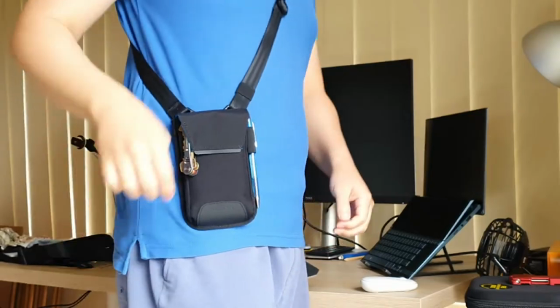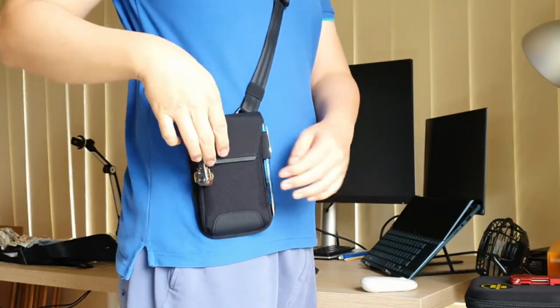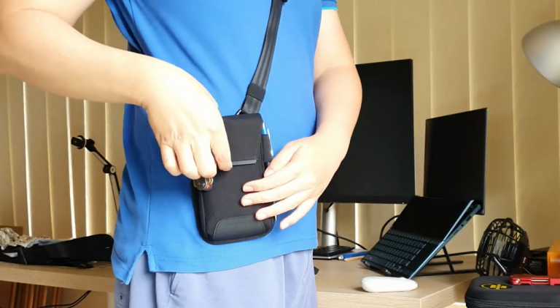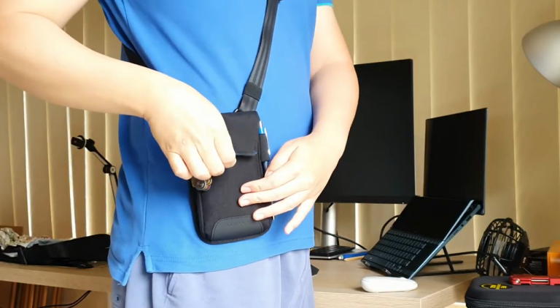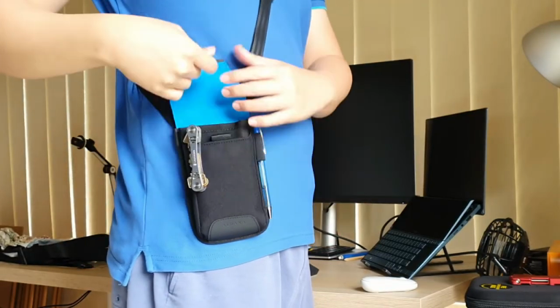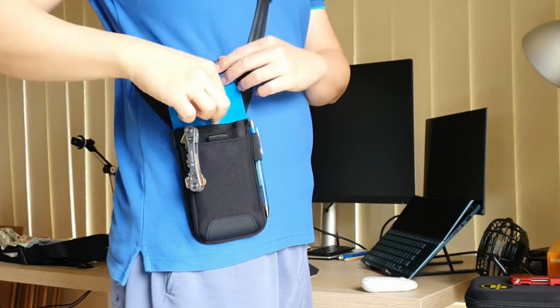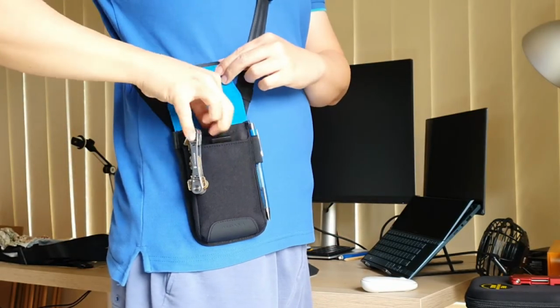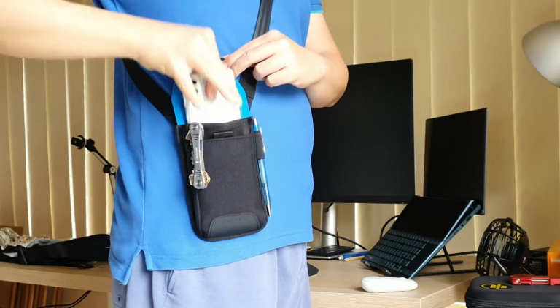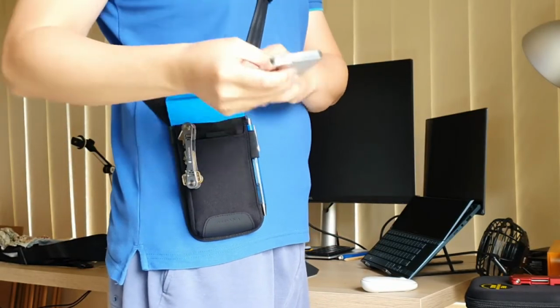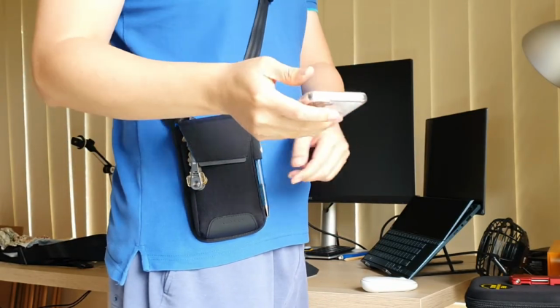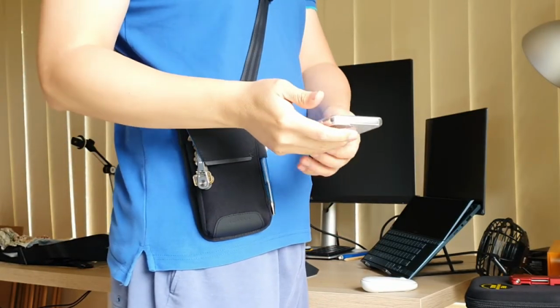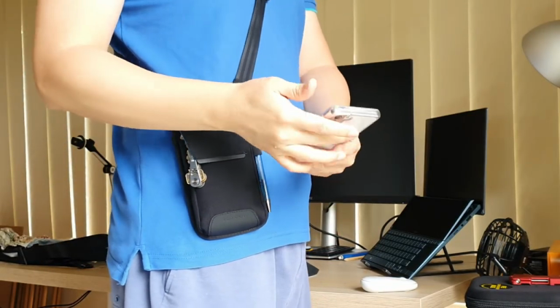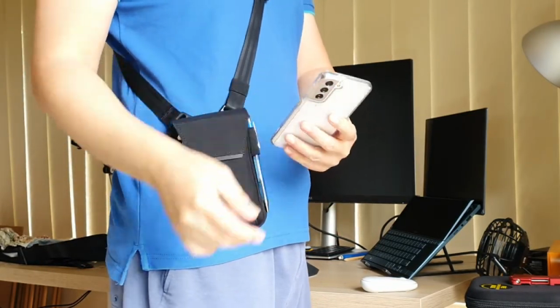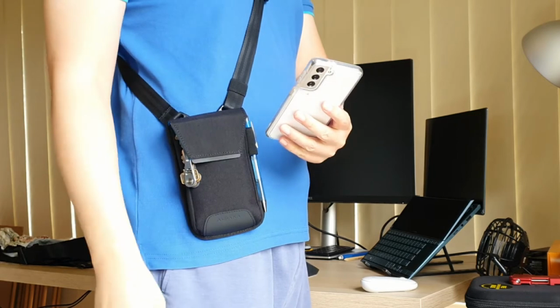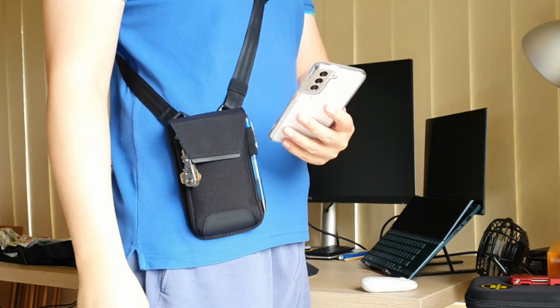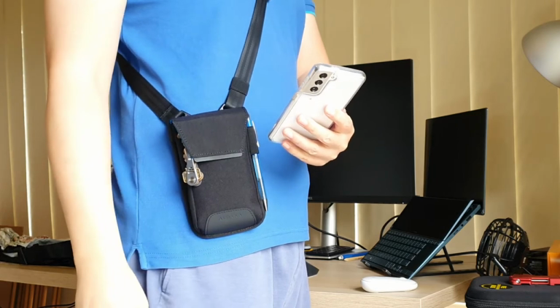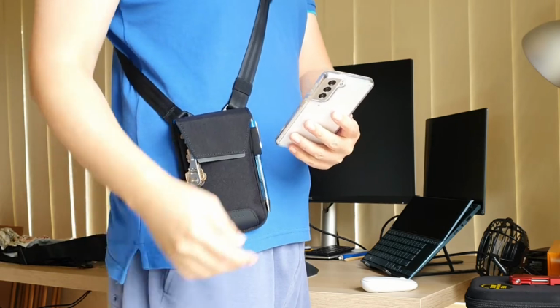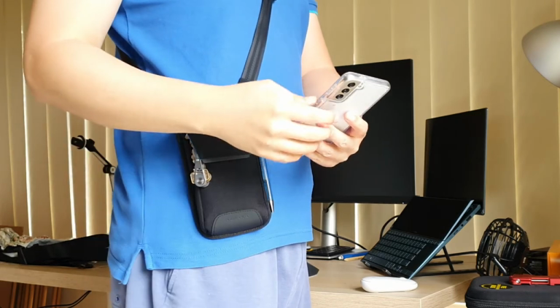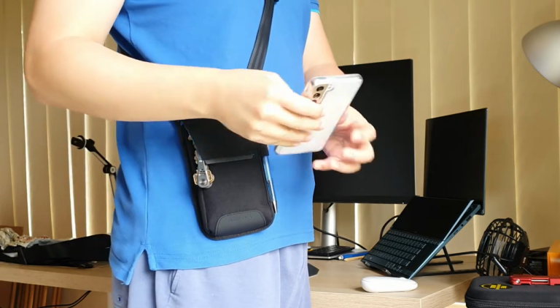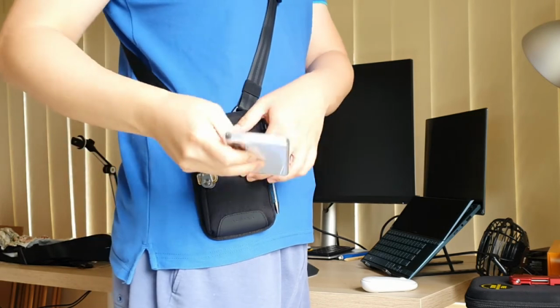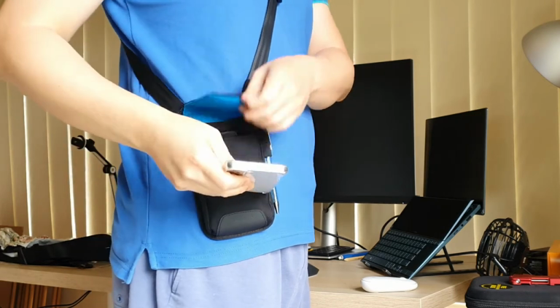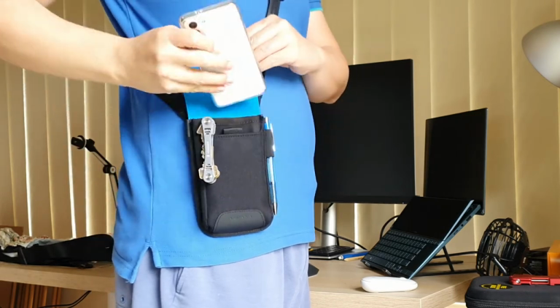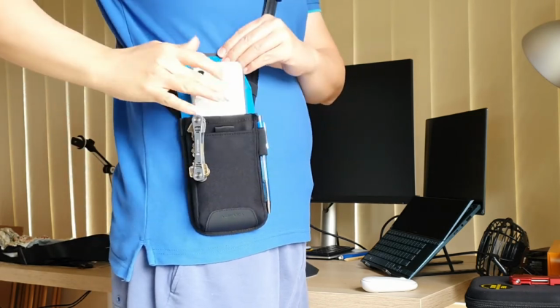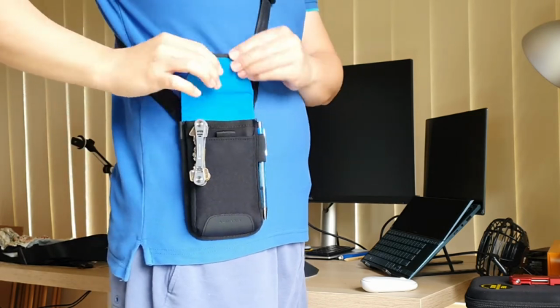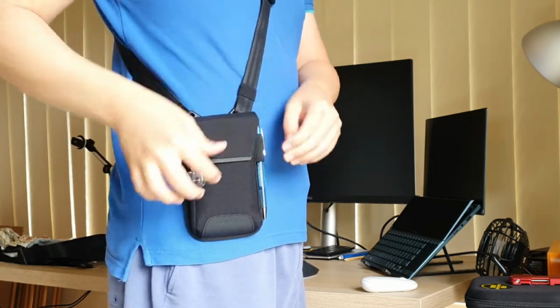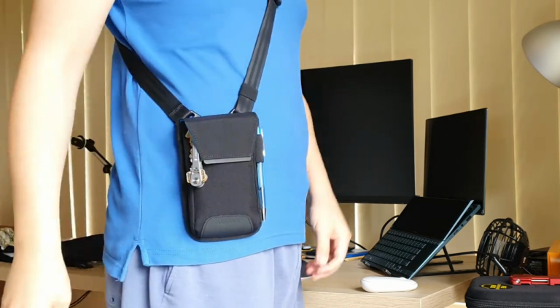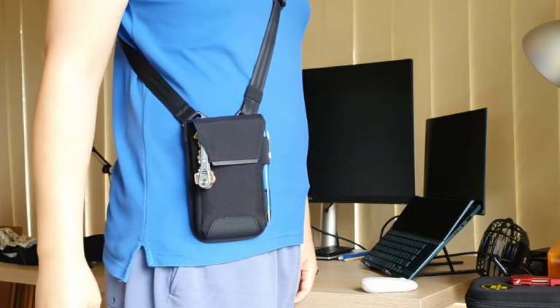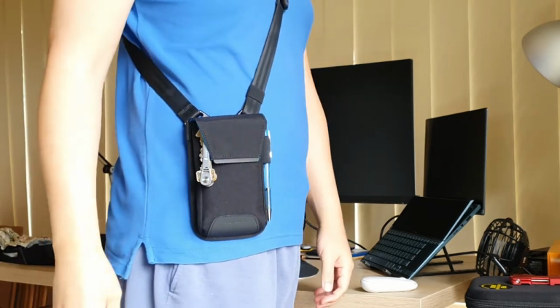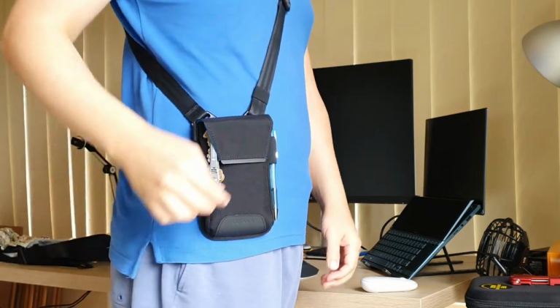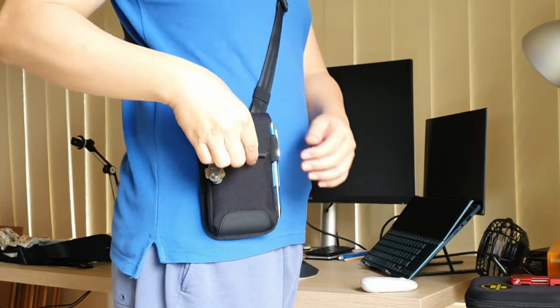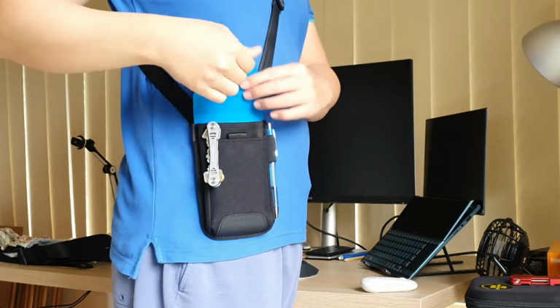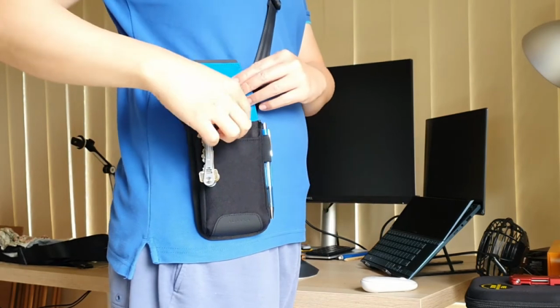Once we get the sling pouch onto the right height, retrieving the phone and my wallet is so easy. Look at how fast I can get my phone and wallet out, and put them back.